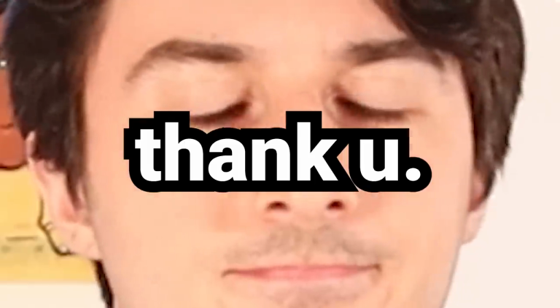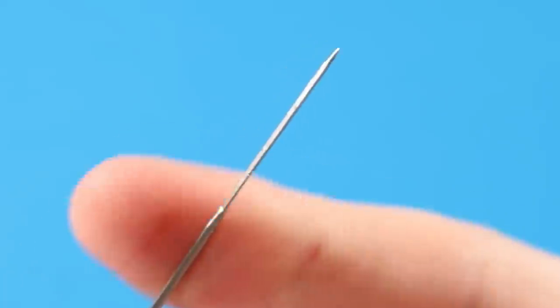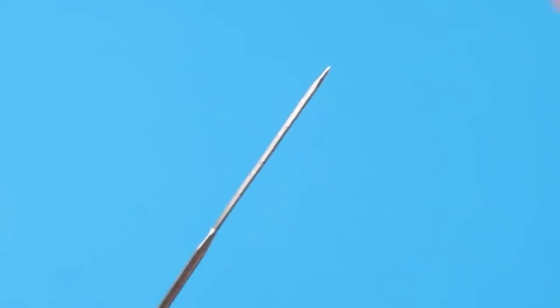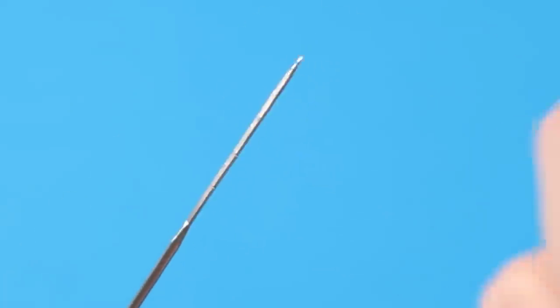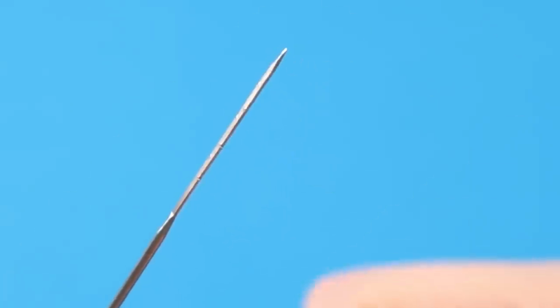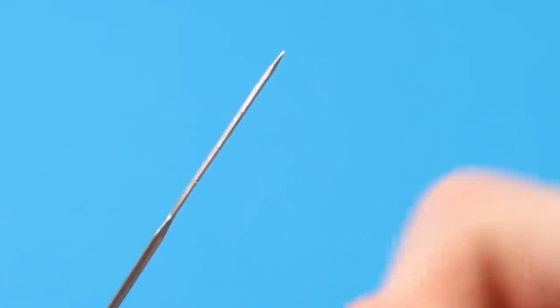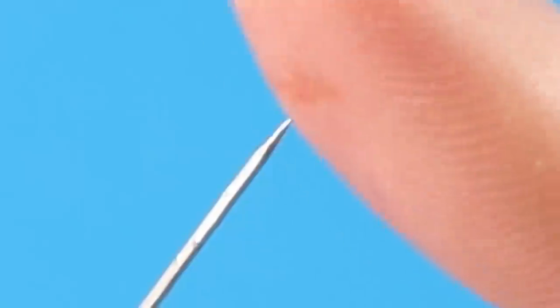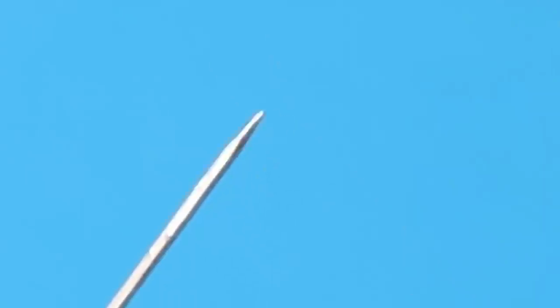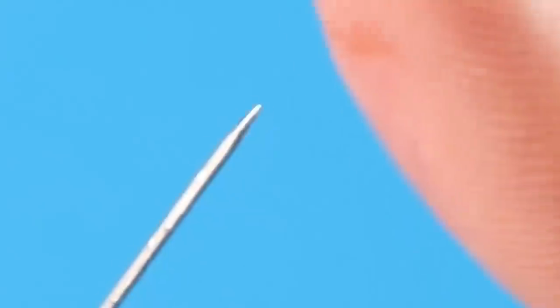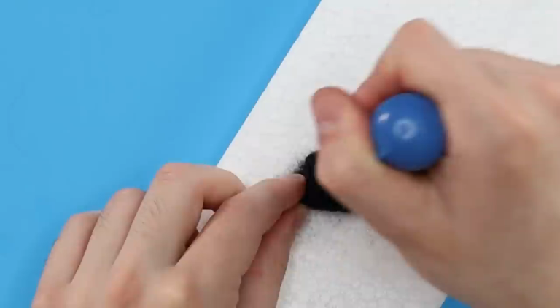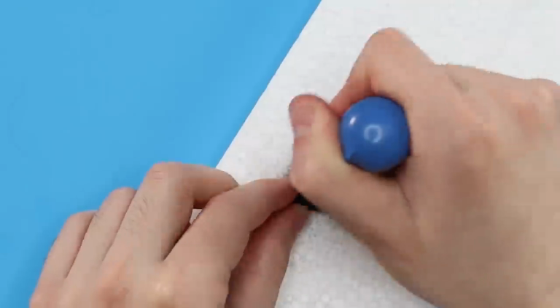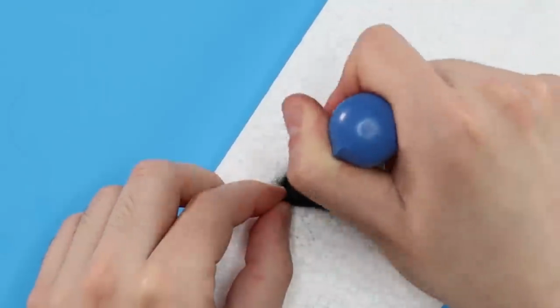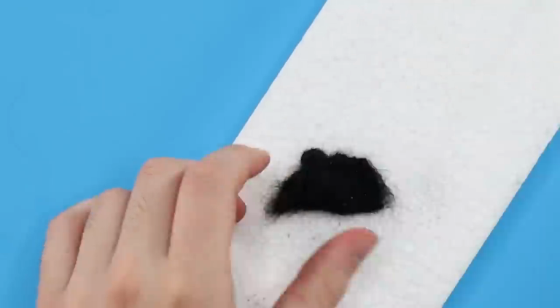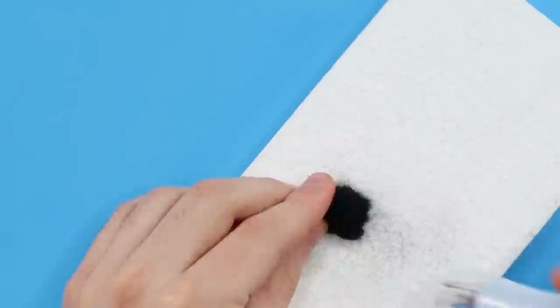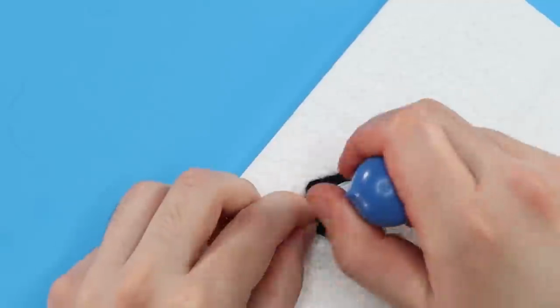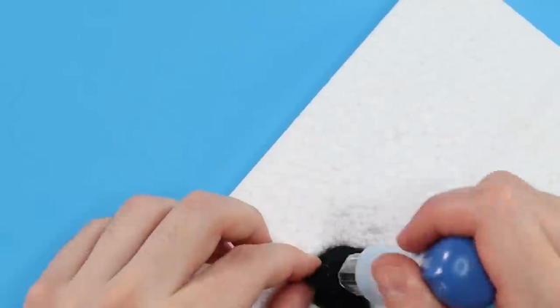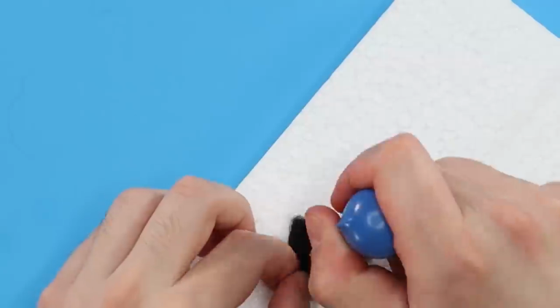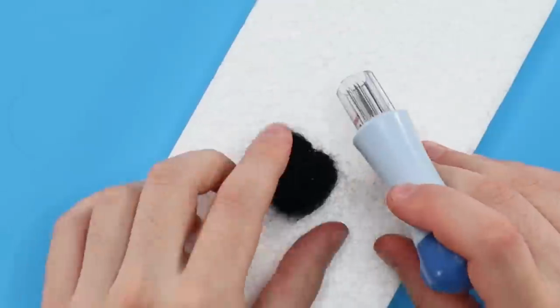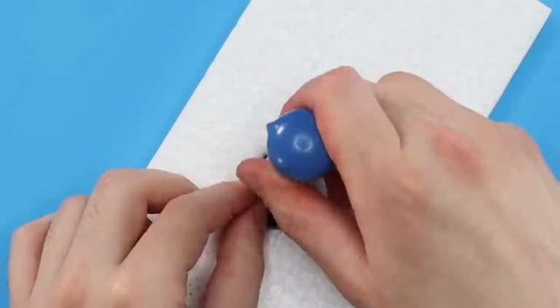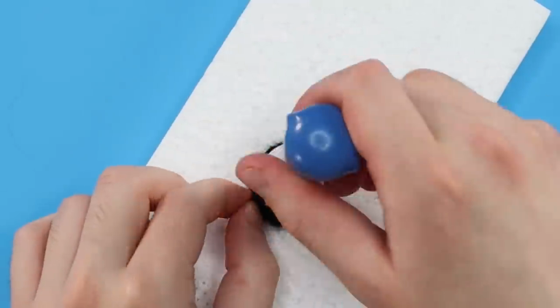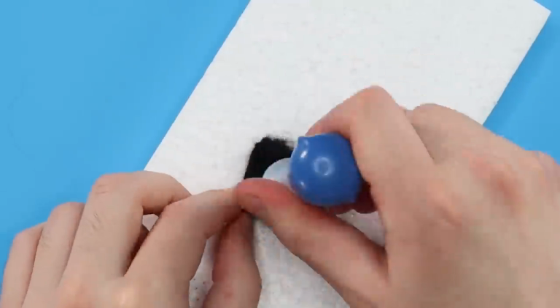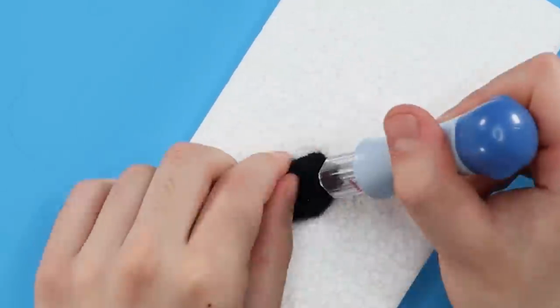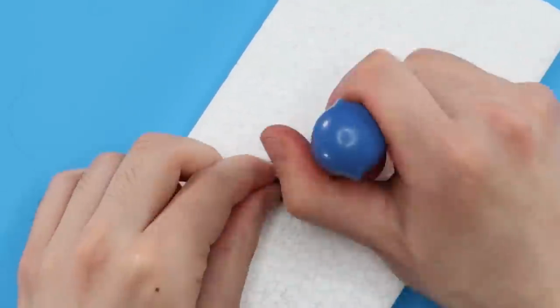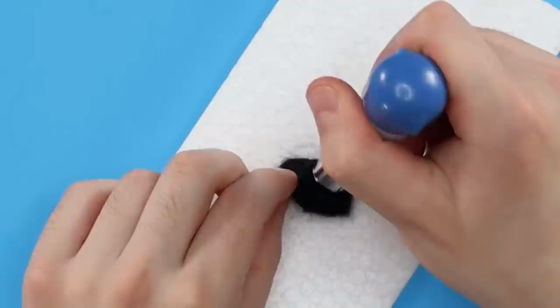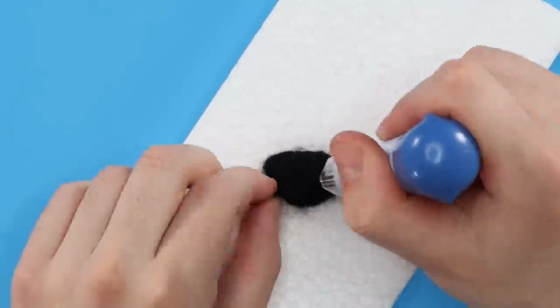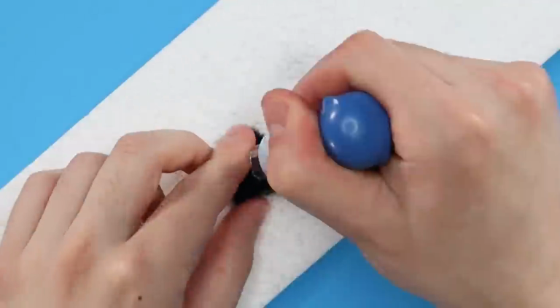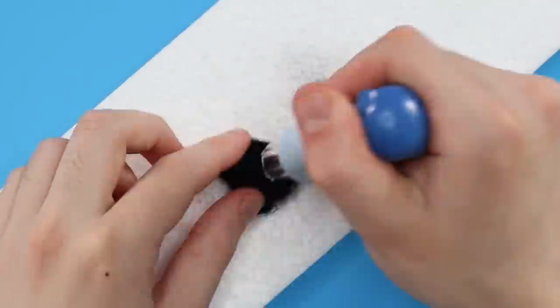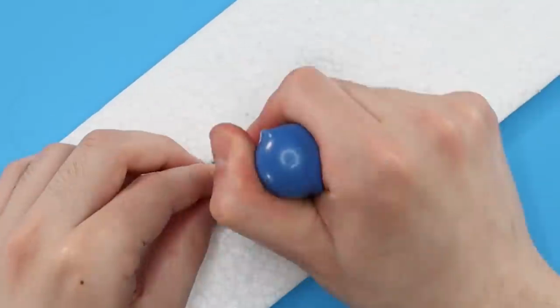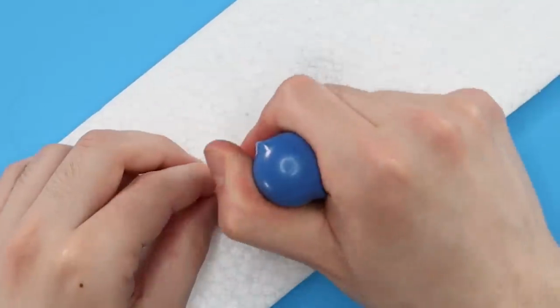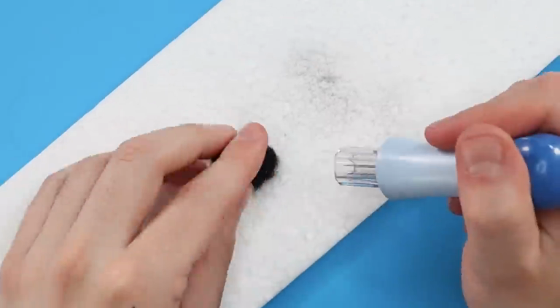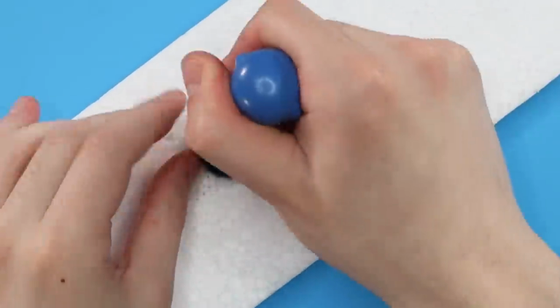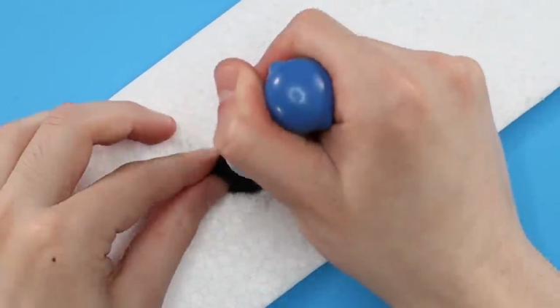I still have the single needle tool I used last time I tried needle felting, but this time I also got a multi-needle tool to speed up the process a bit. So instead of one needle stabbing it over and over, now there's like five or six needles stabbing it at a time. Much quicker this way.